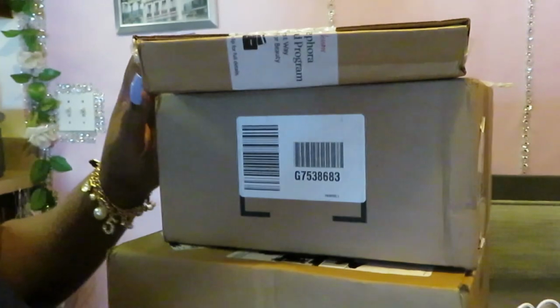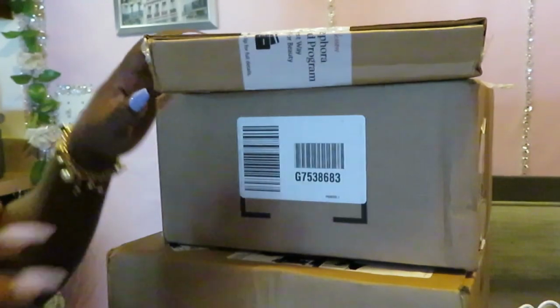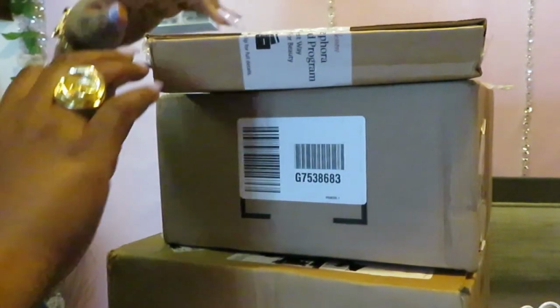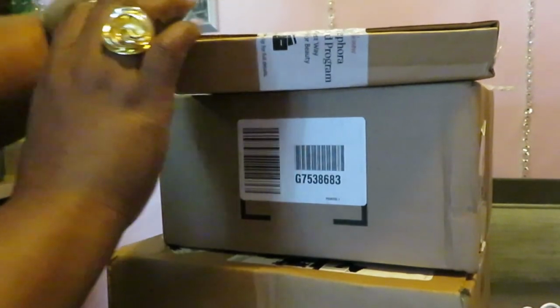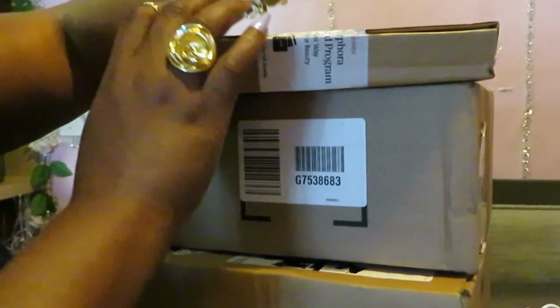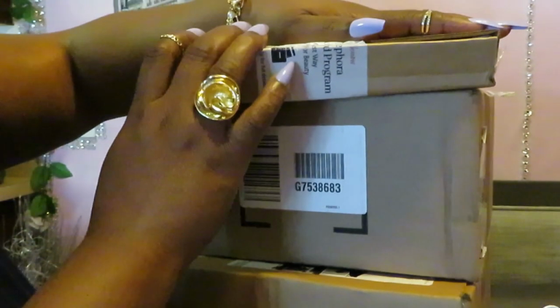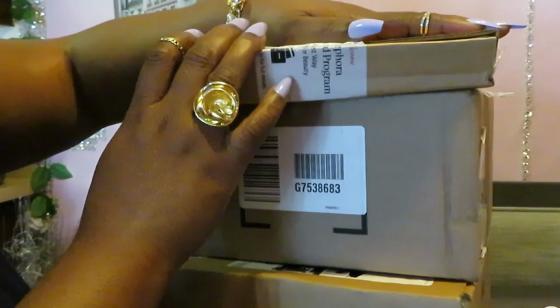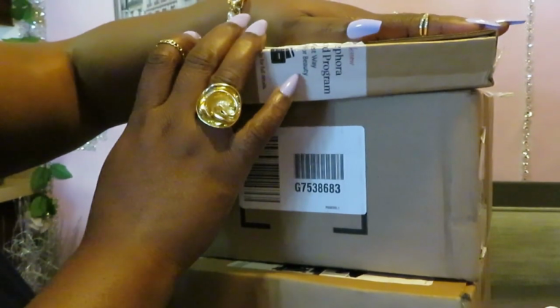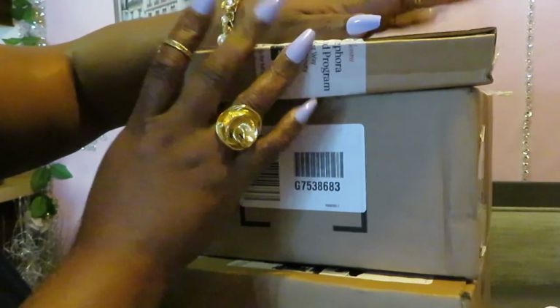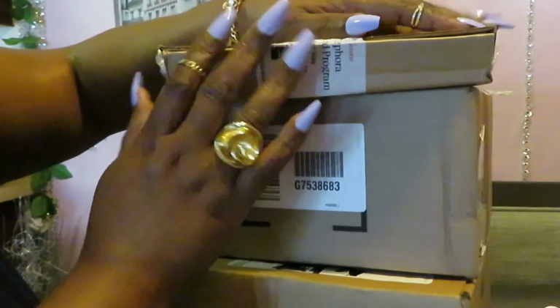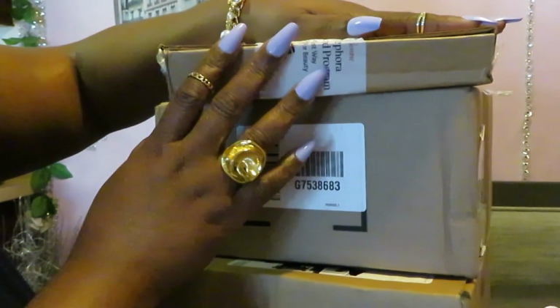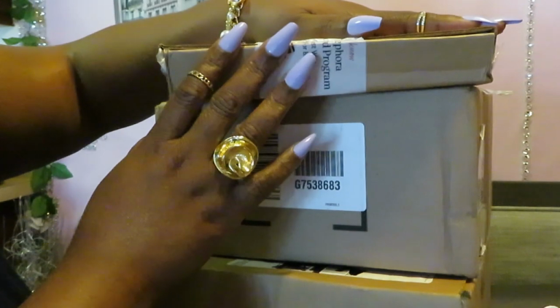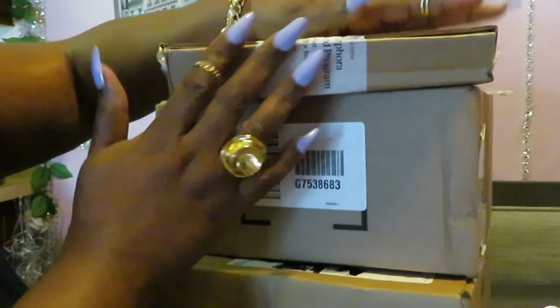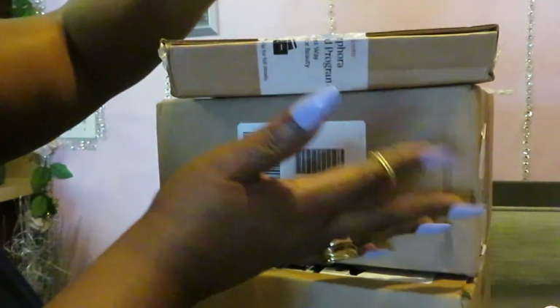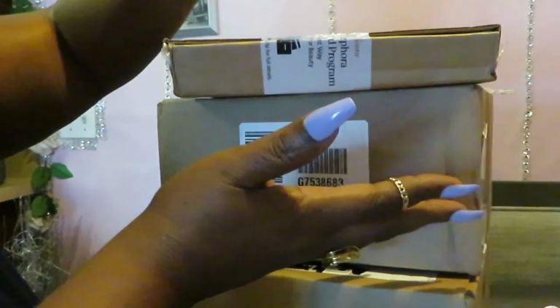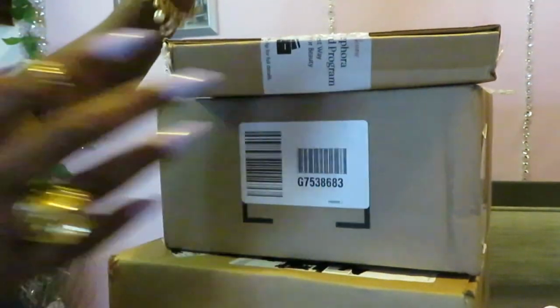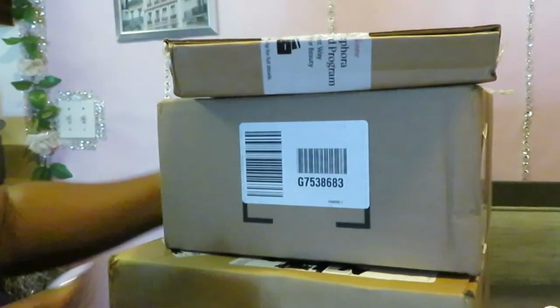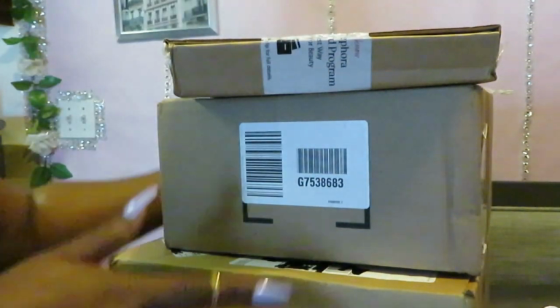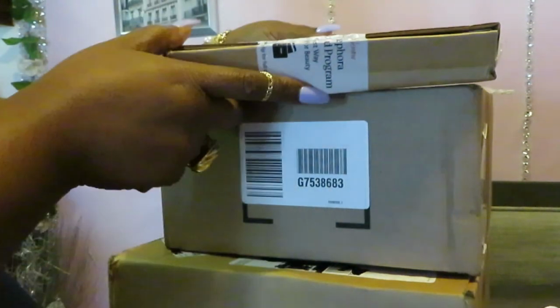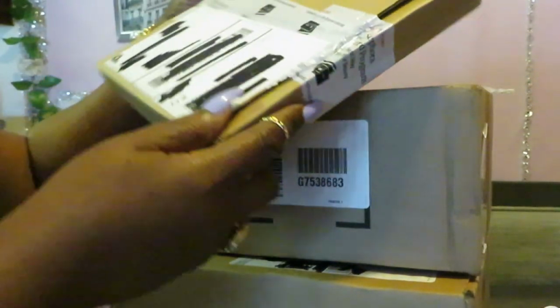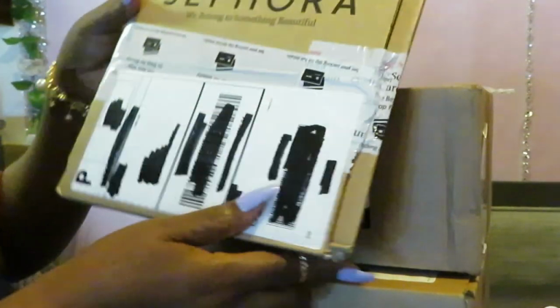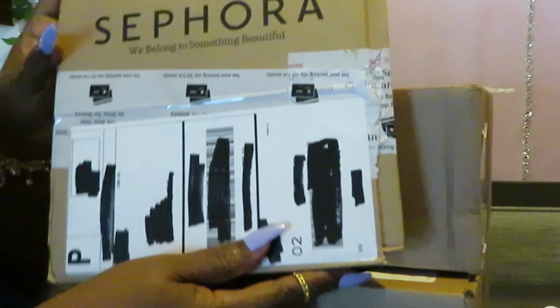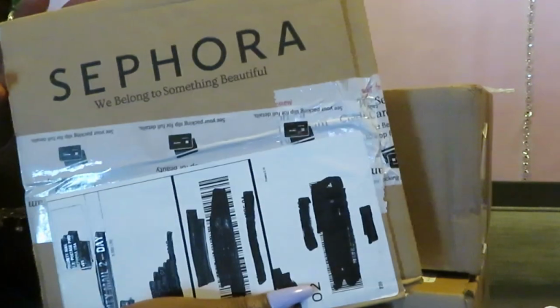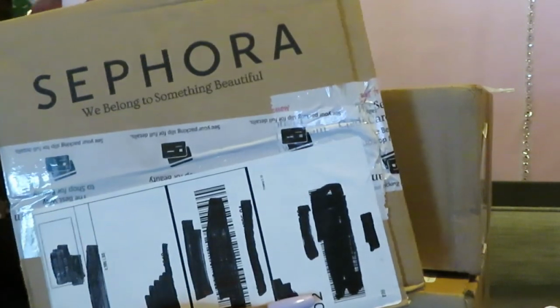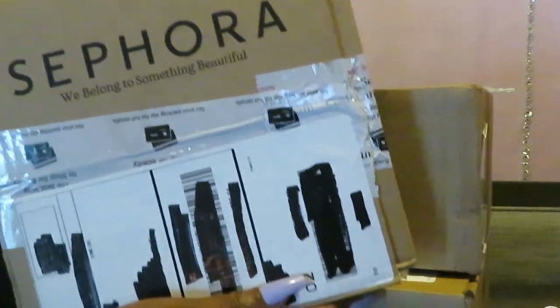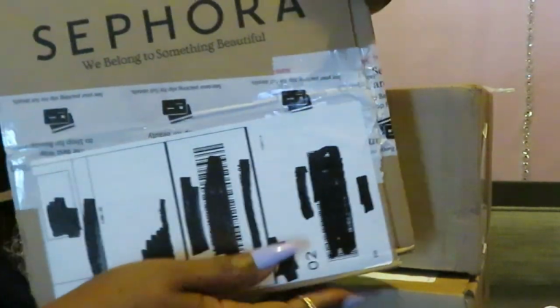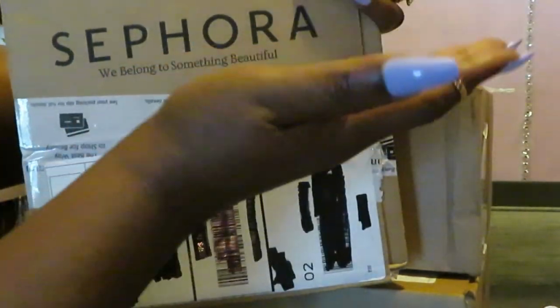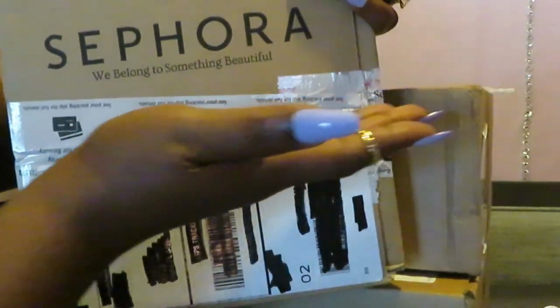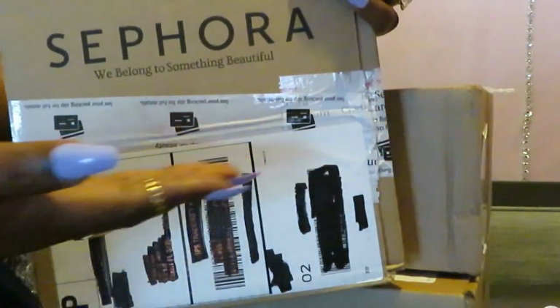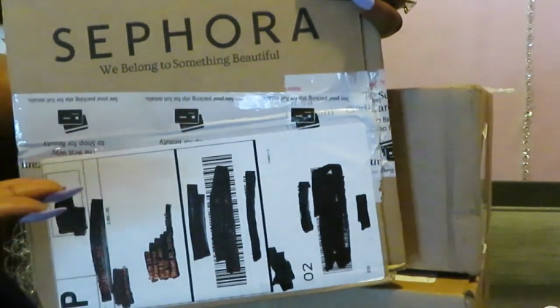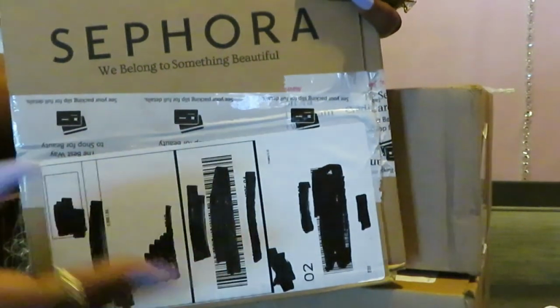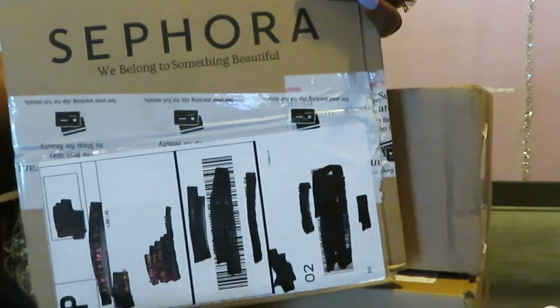Hey guys, it is Arika Misha and today we are doing one of my favorite things to do — another unboxing. And today we are unboxing Sephora. Another Sephora unboxing. Yes.